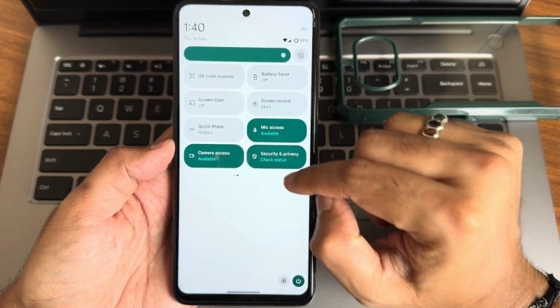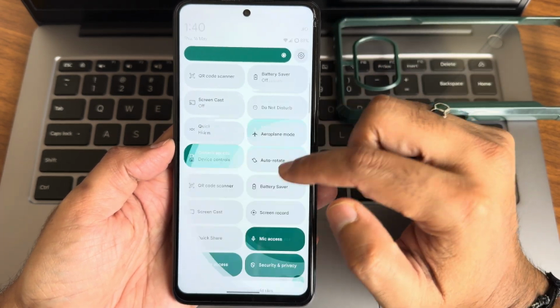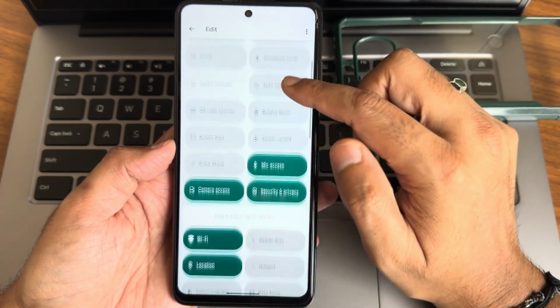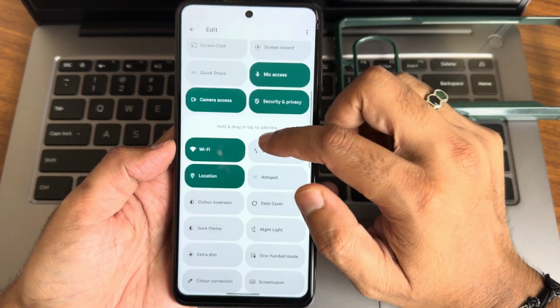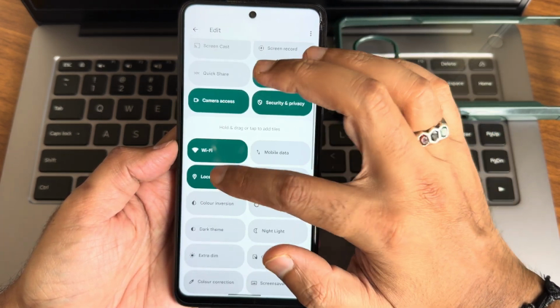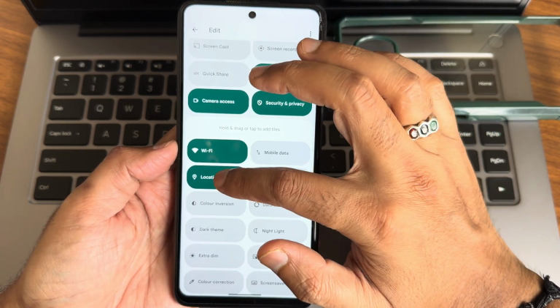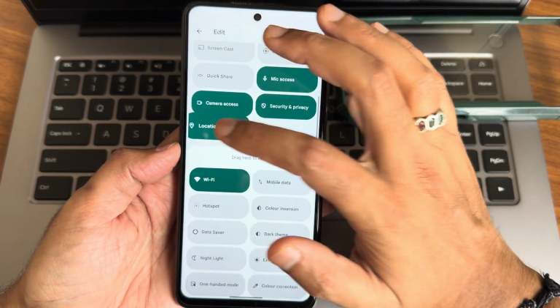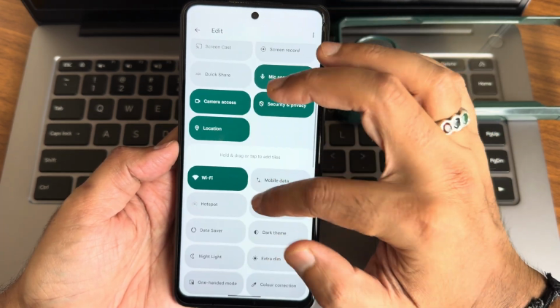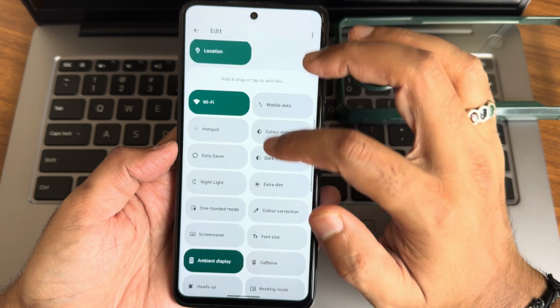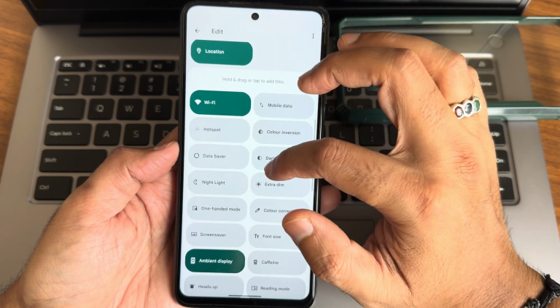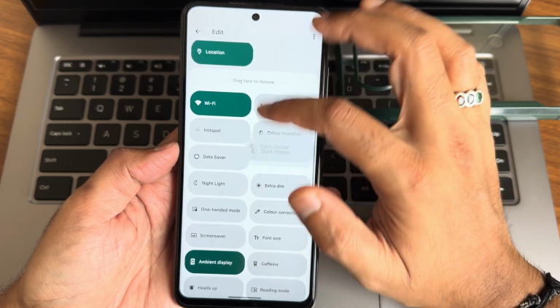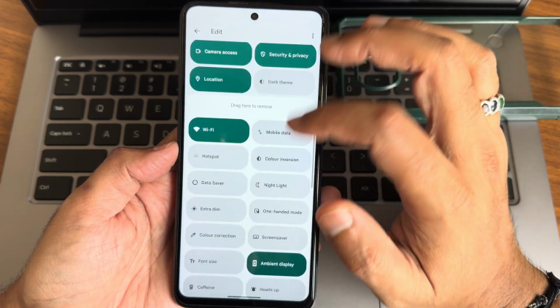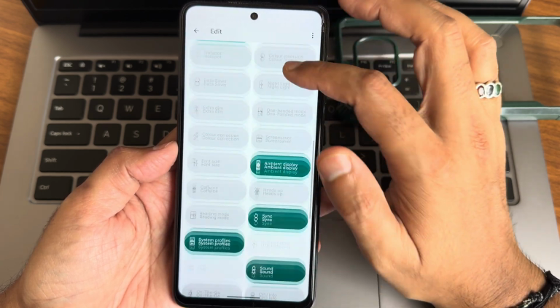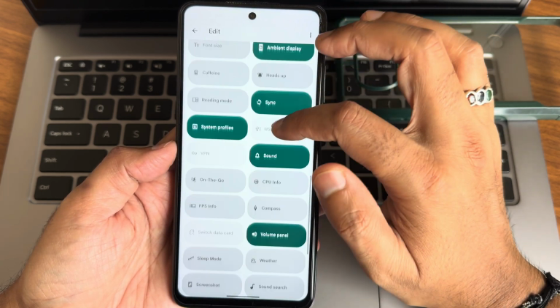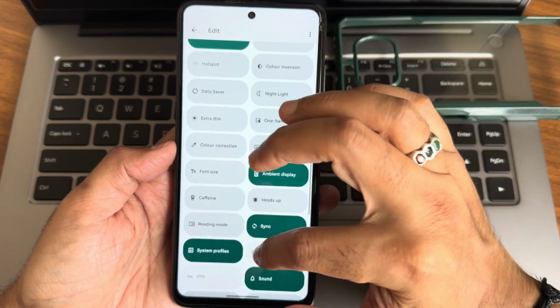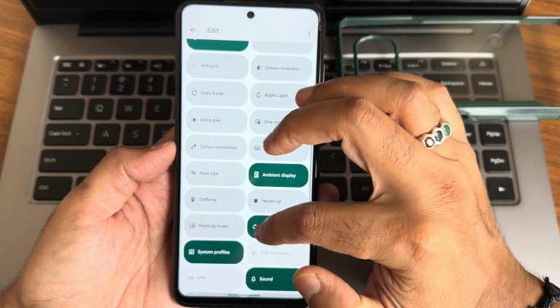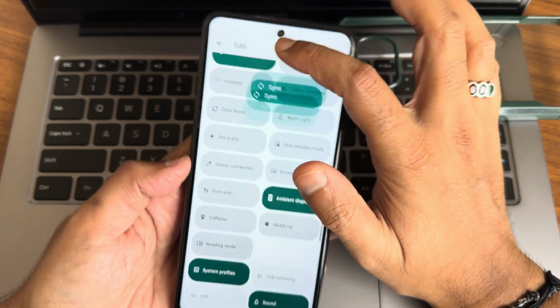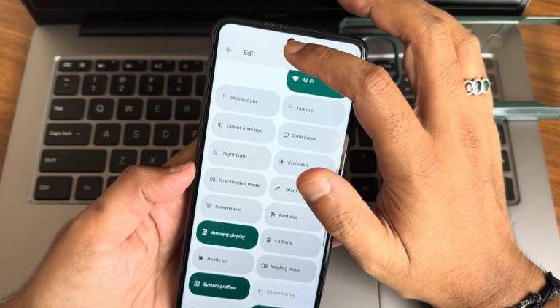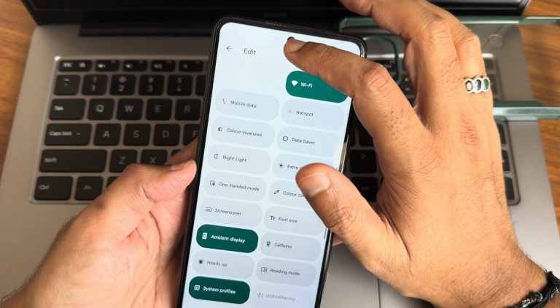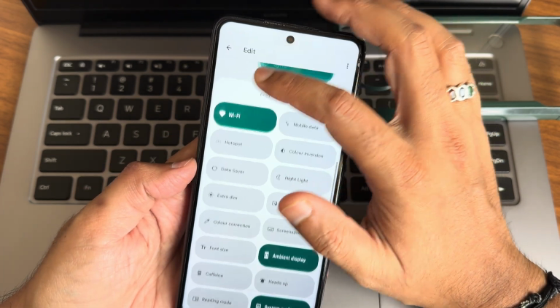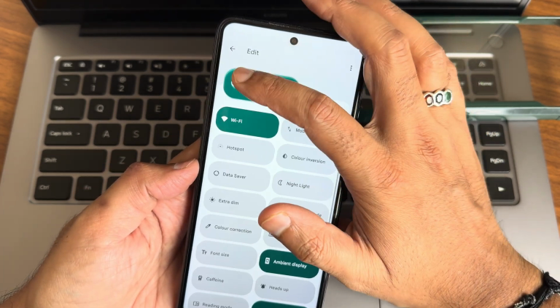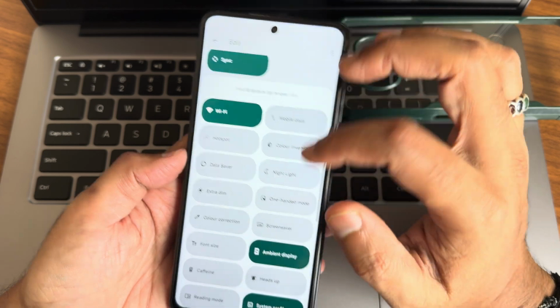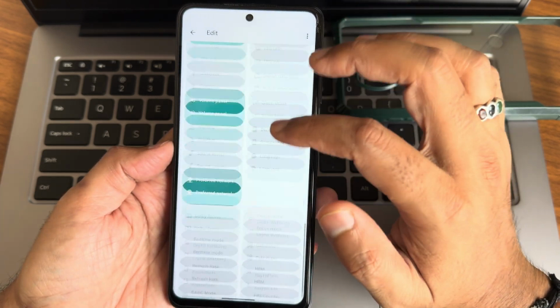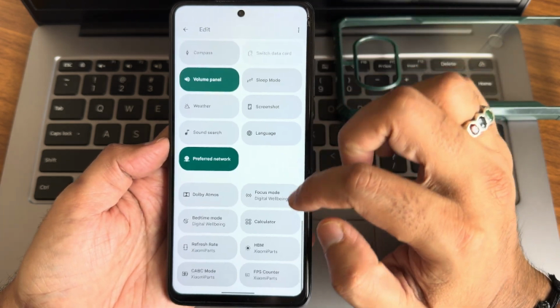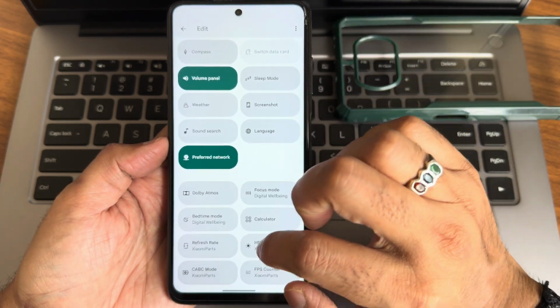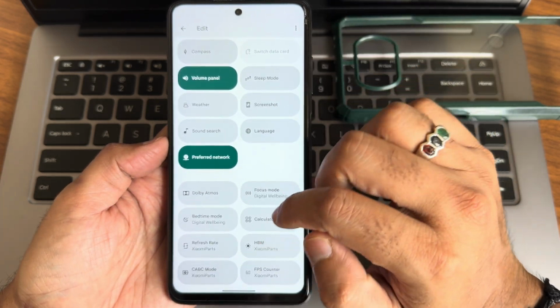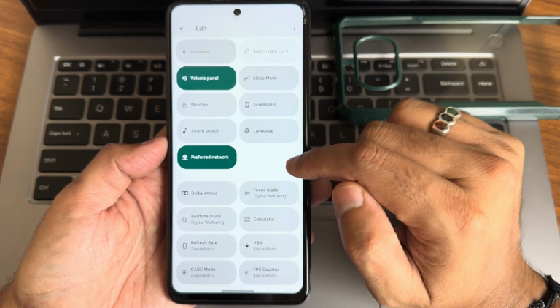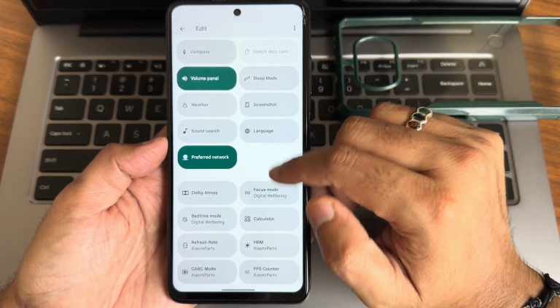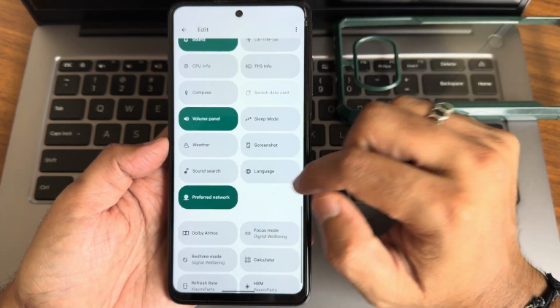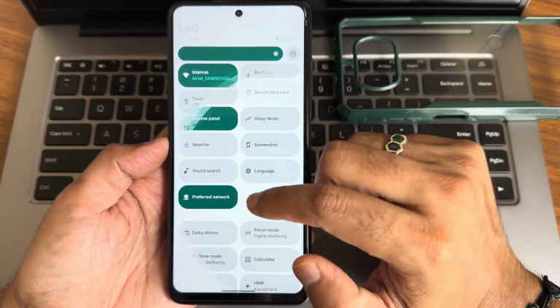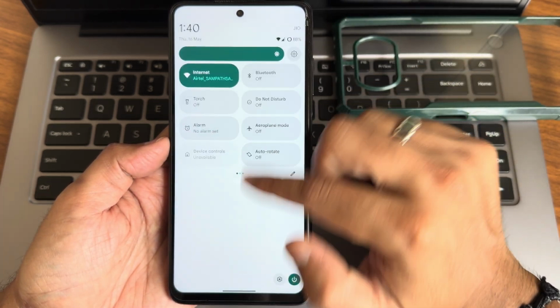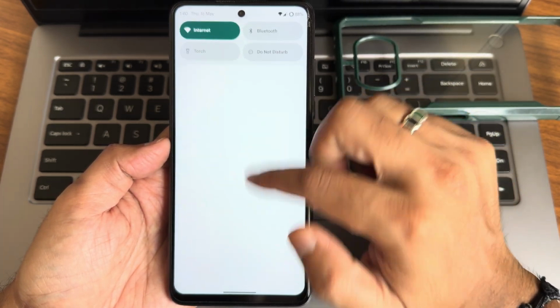In the edit section there are a few more options — you can add location, dark theme, and sync options are also available. There's a good feature with this ROM that we'll check out shortly.